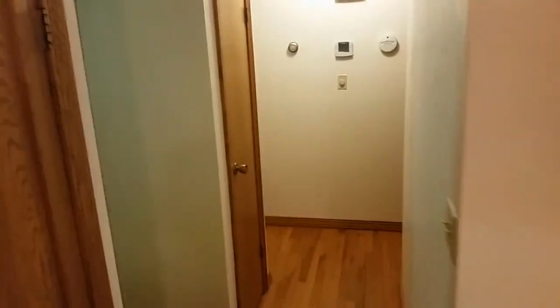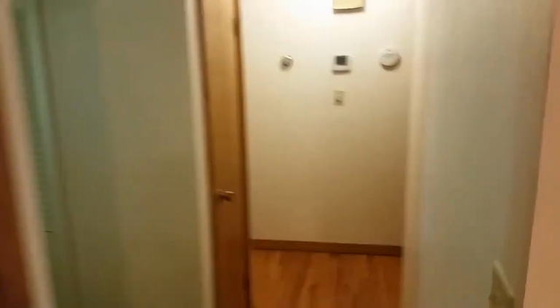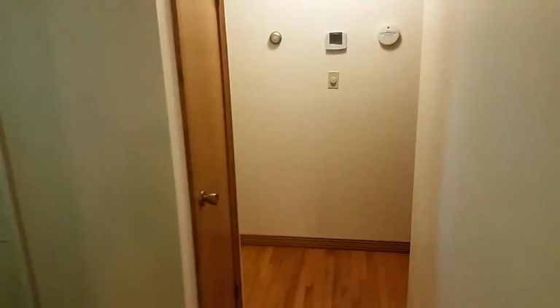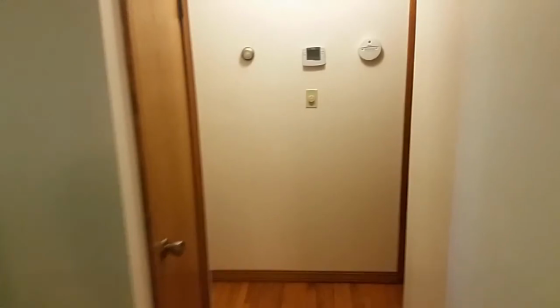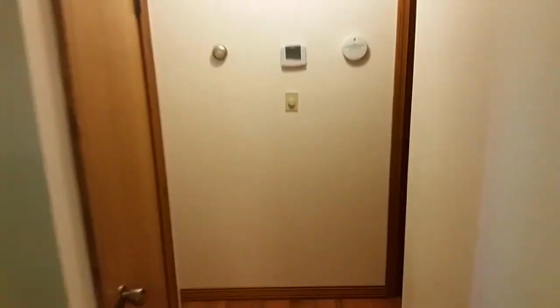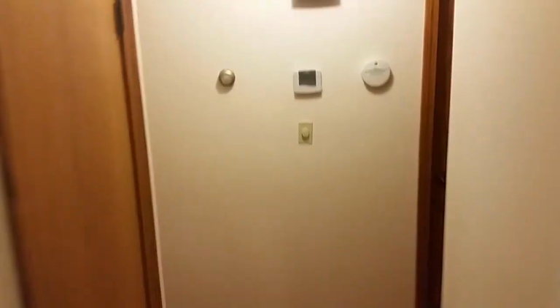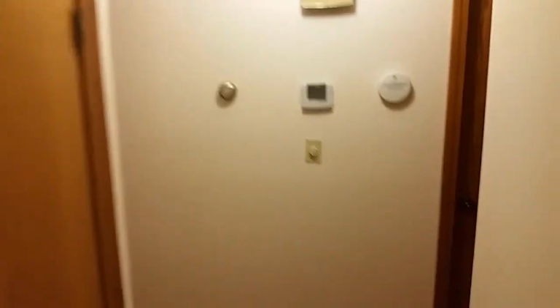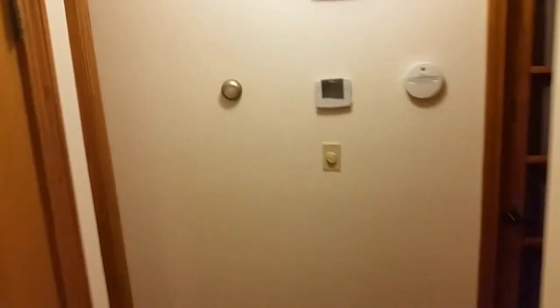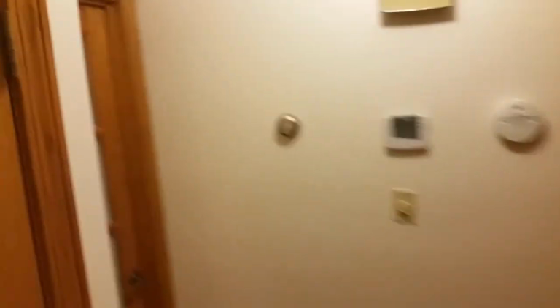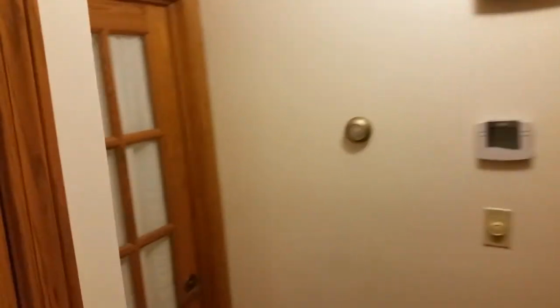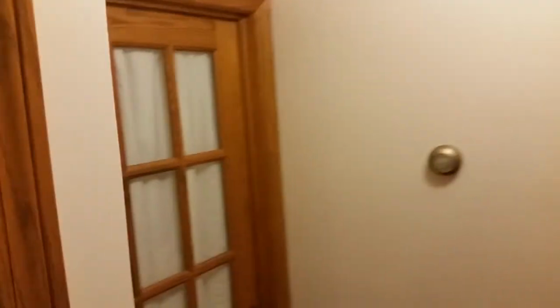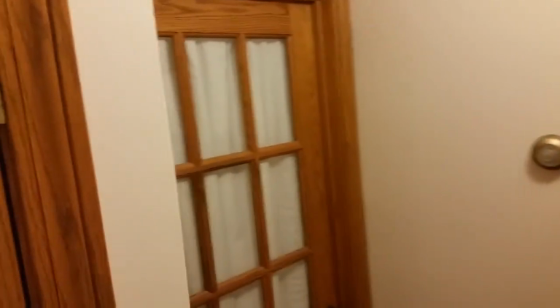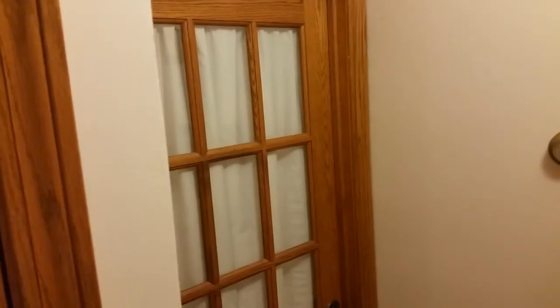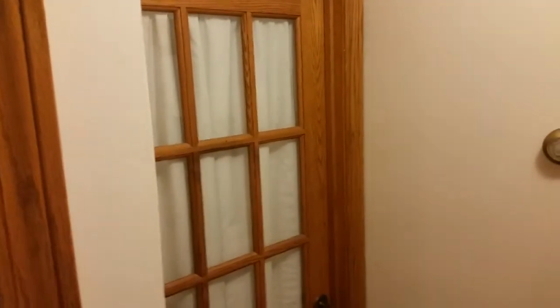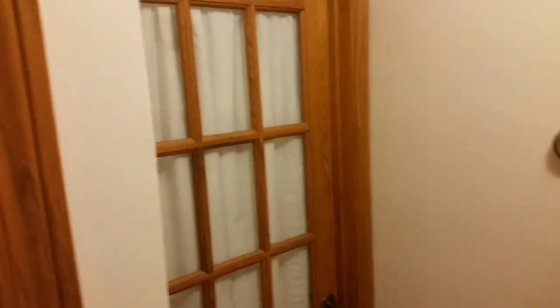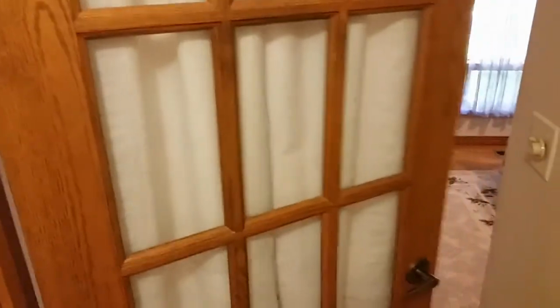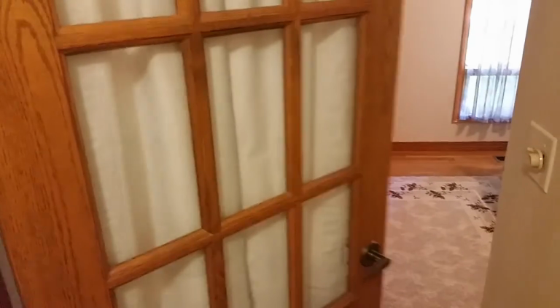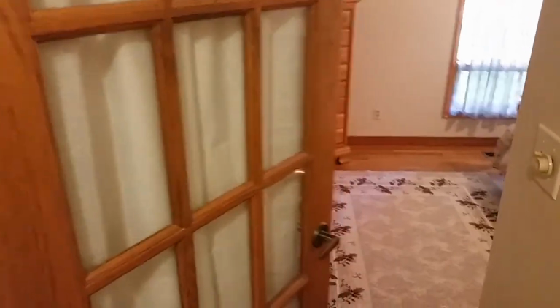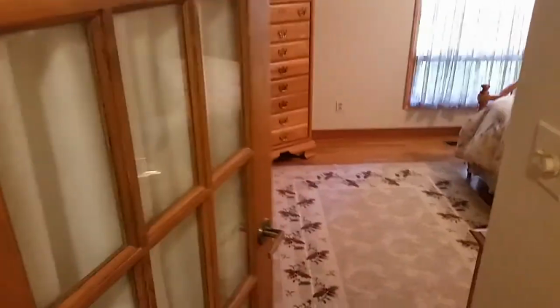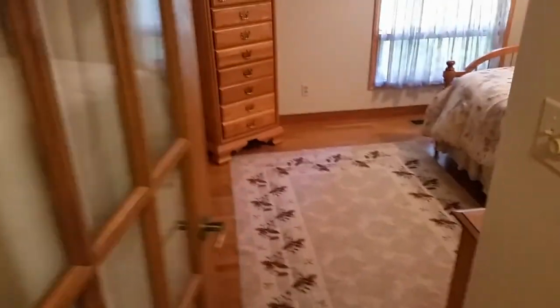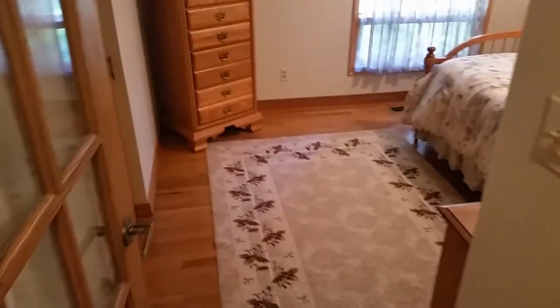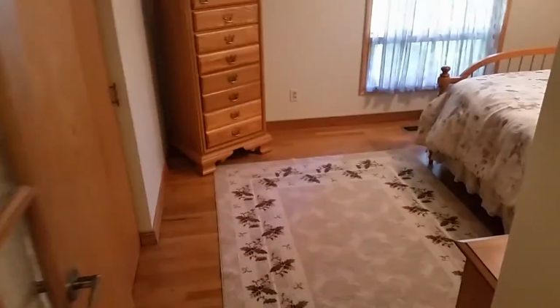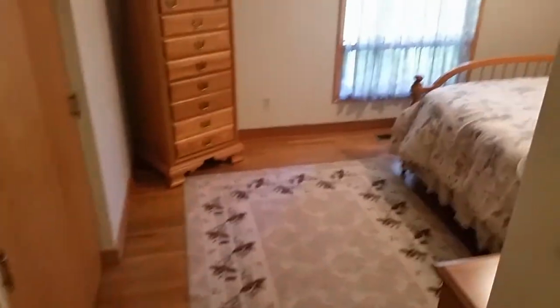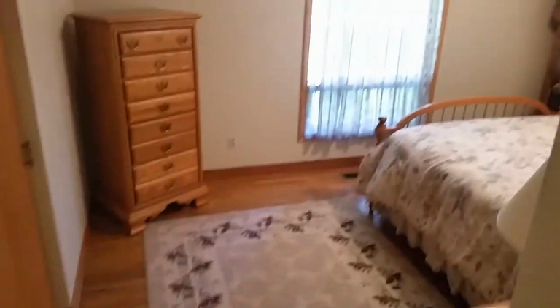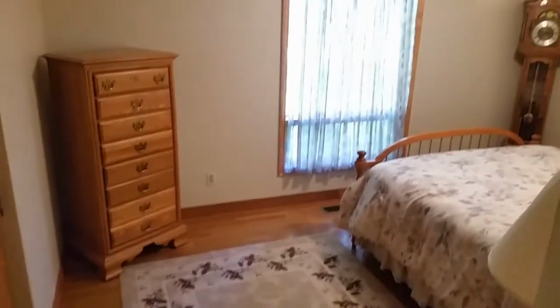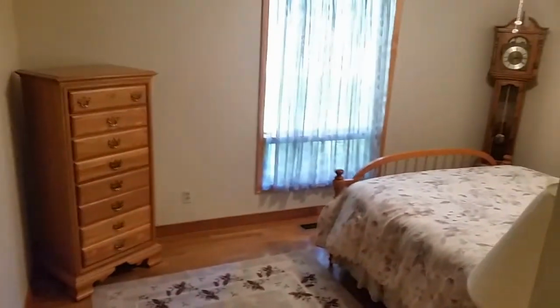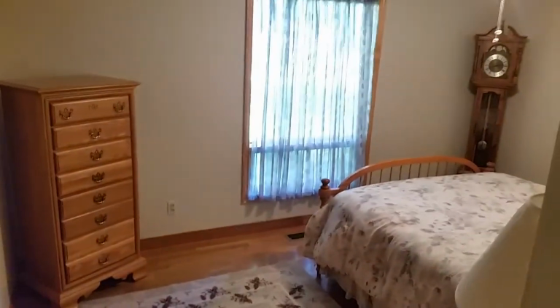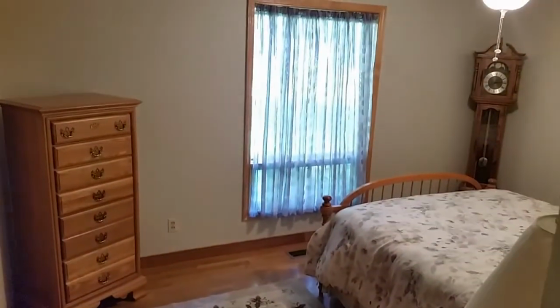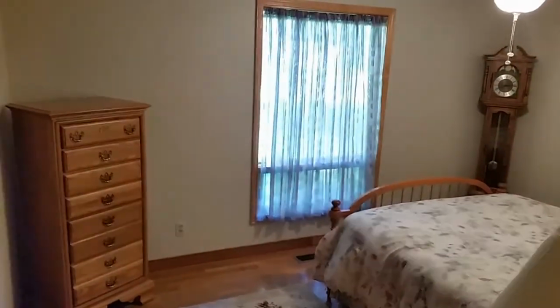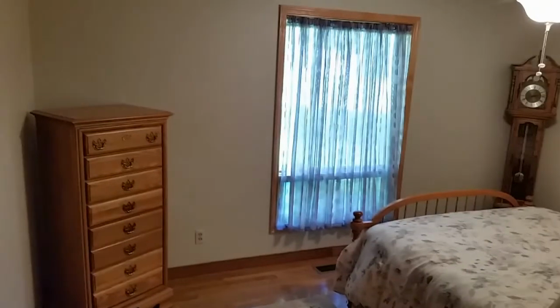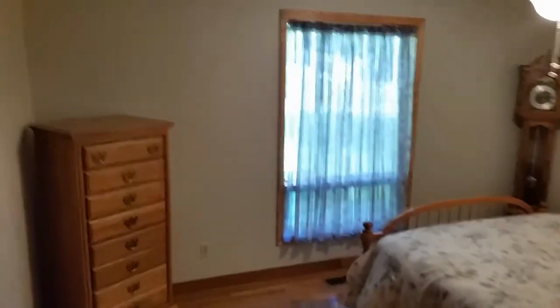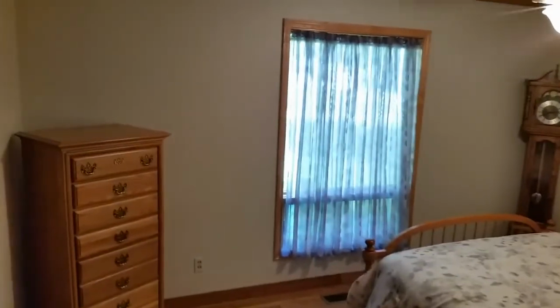We now head back to the first bedroom, which looks out onto the front lawn. This room measures almost 14 by 12 and includes a four-foot closet with sliding door. A ceiling fan with lights completes this room.